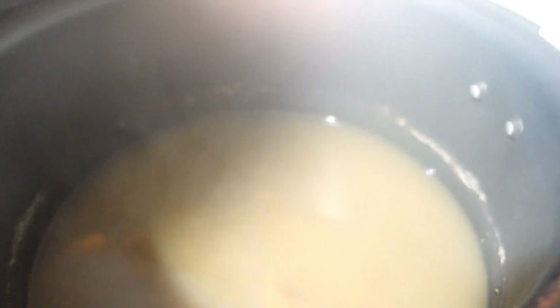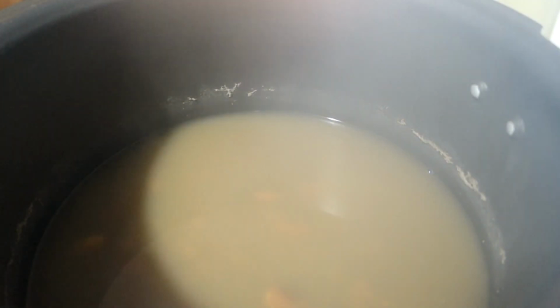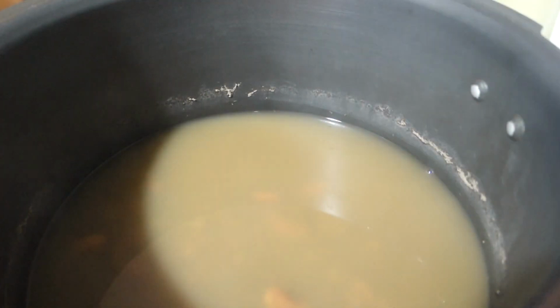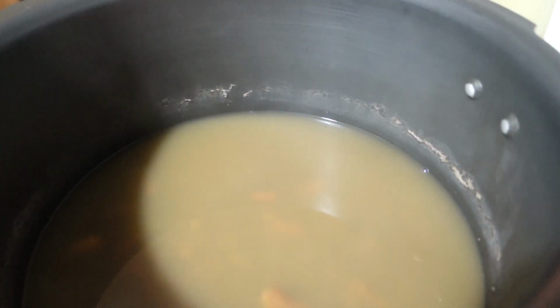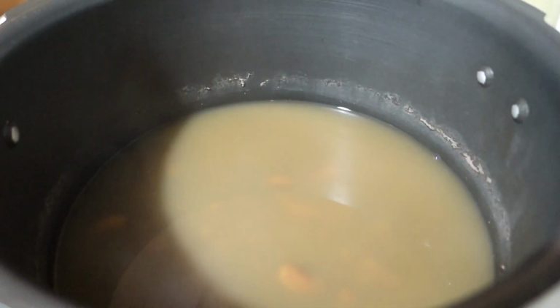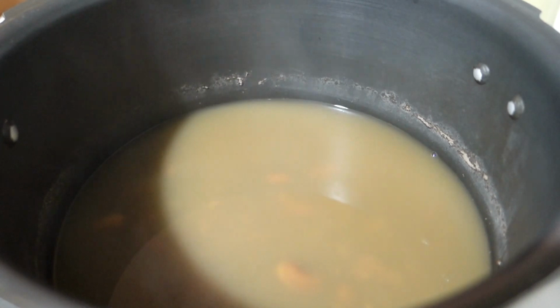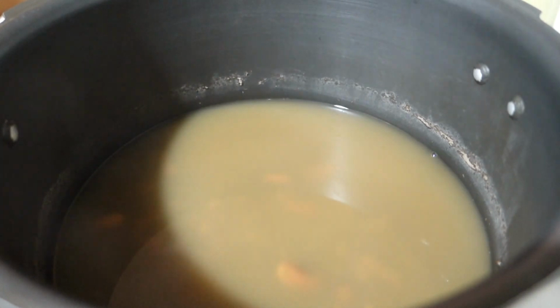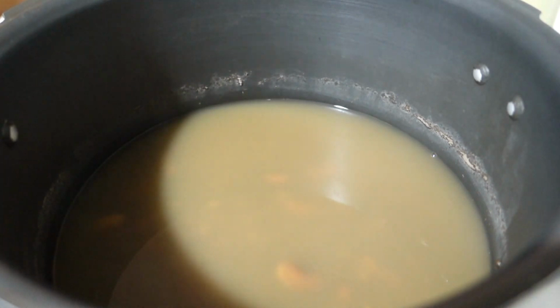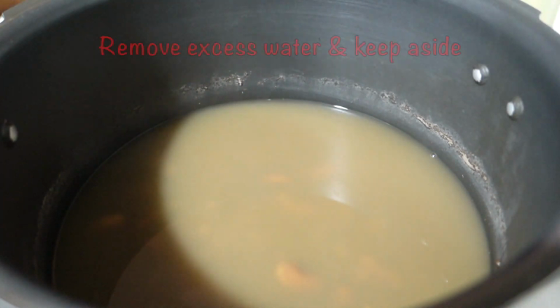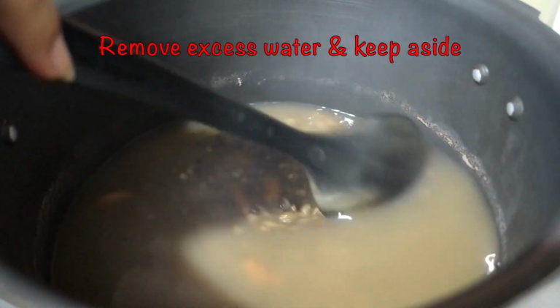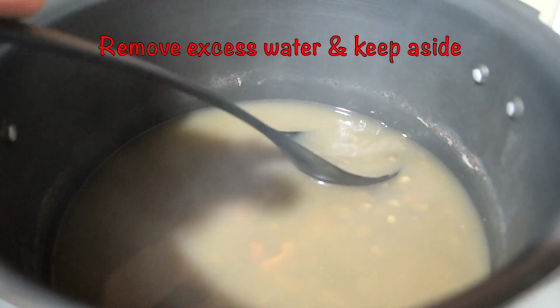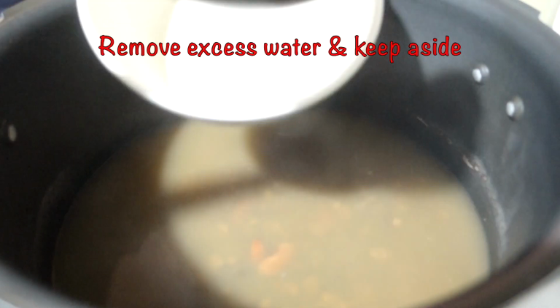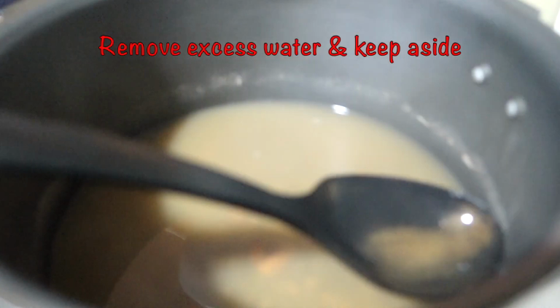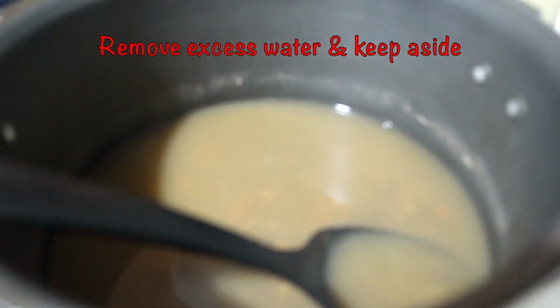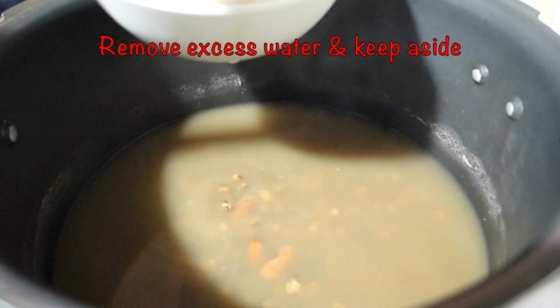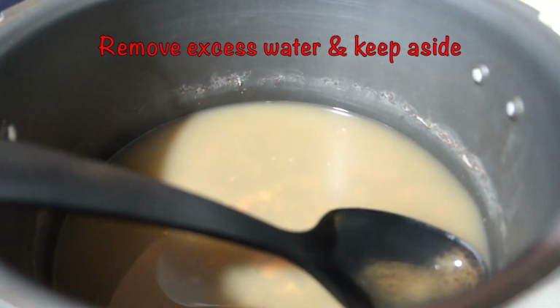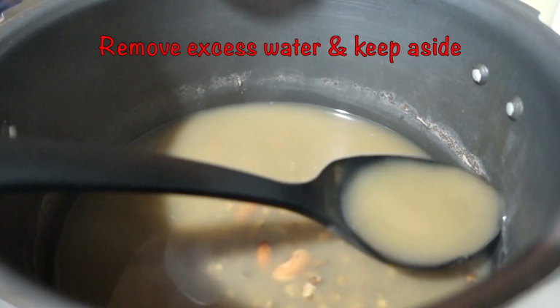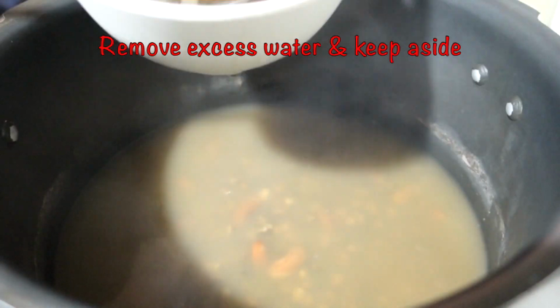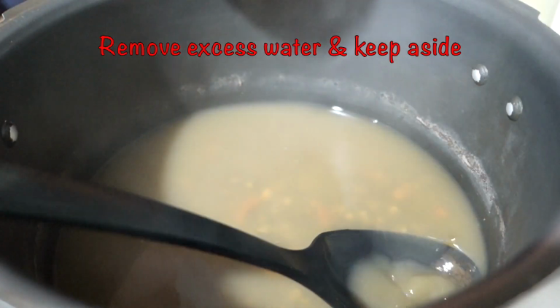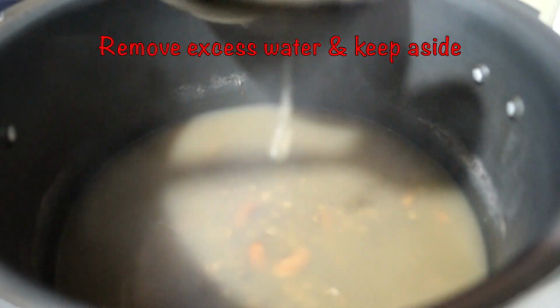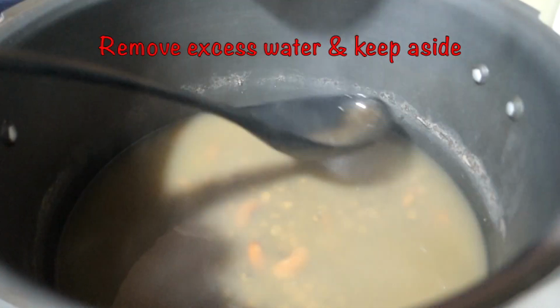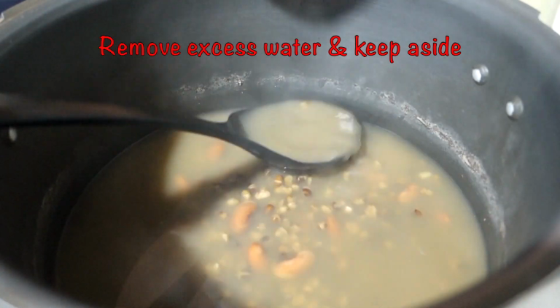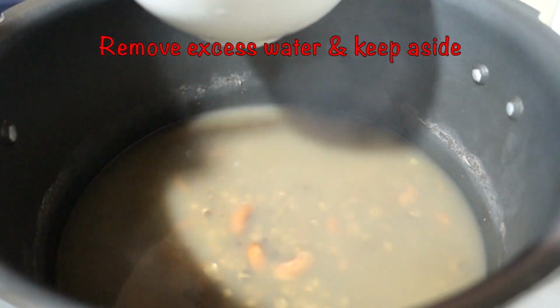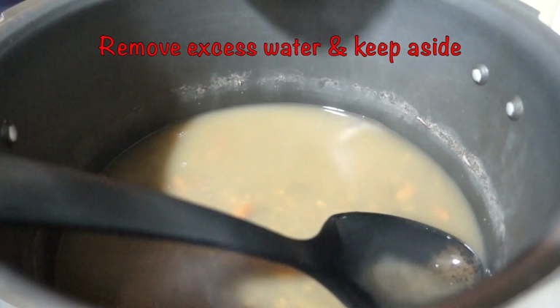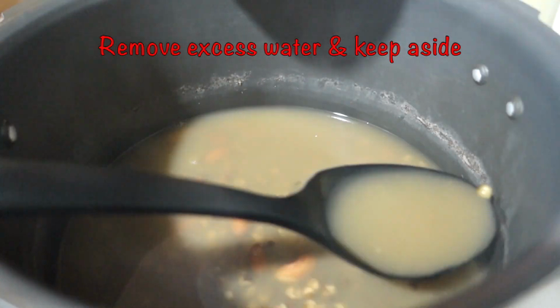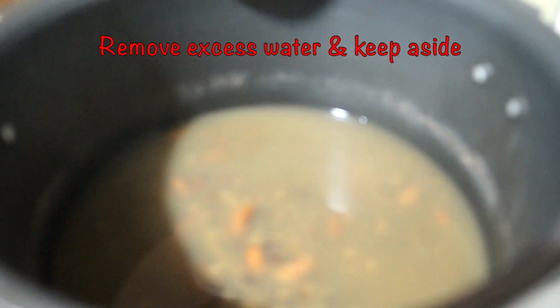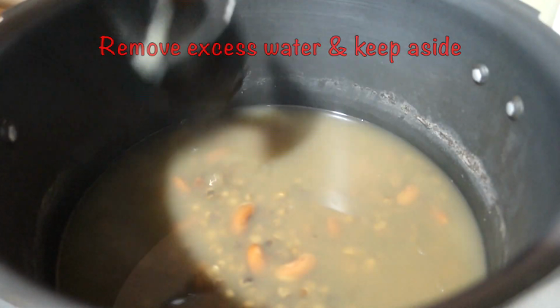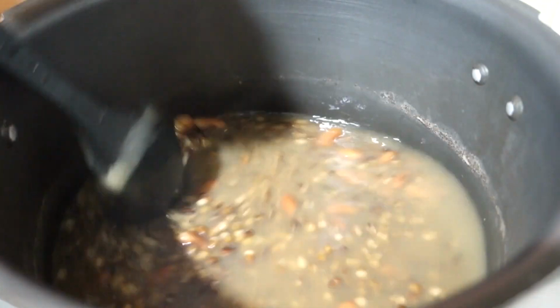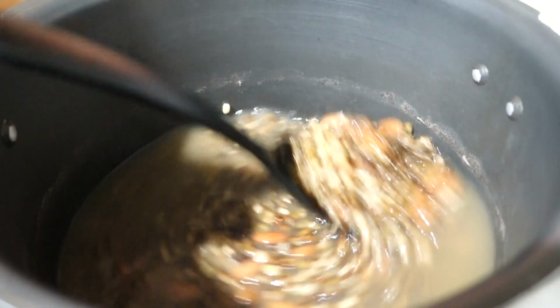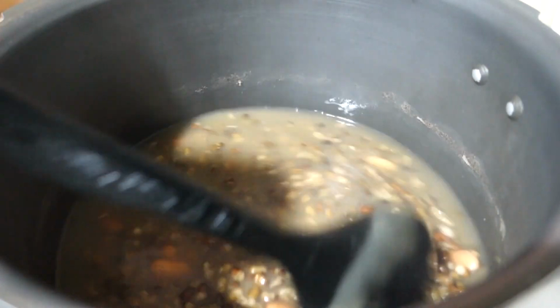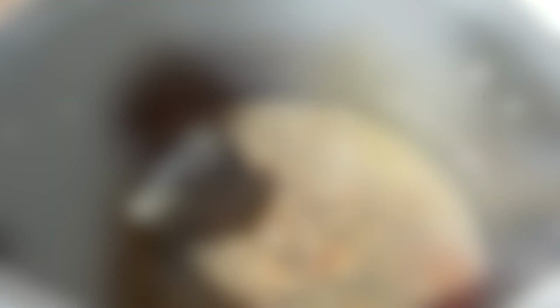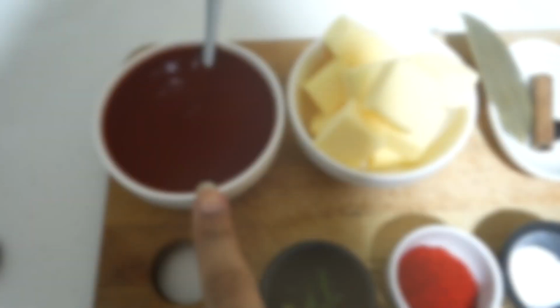After cooking, the dal will come out looking like this. We will remove the excess water and keep it aside — we can use that water for the curry. We can also use tomato puree.